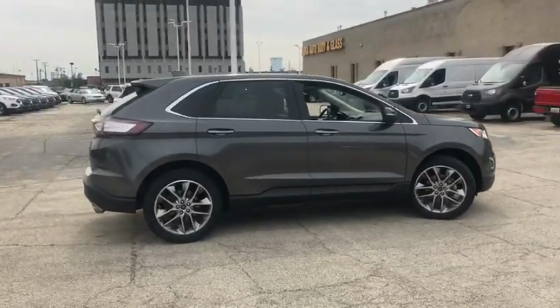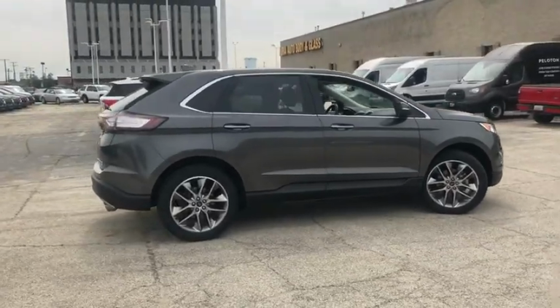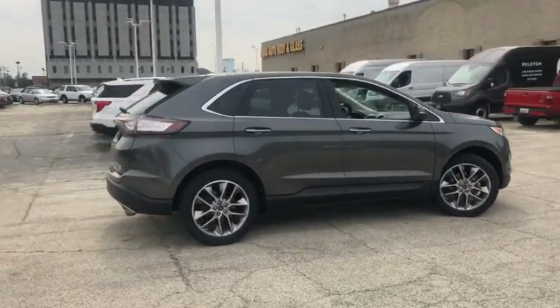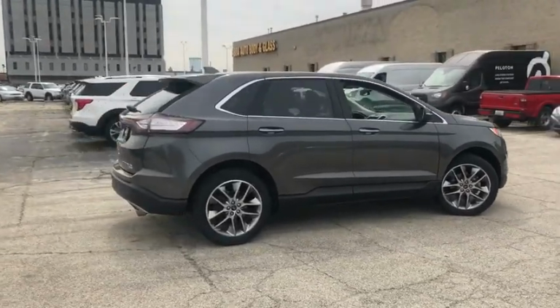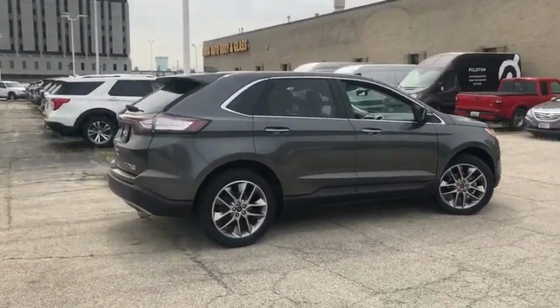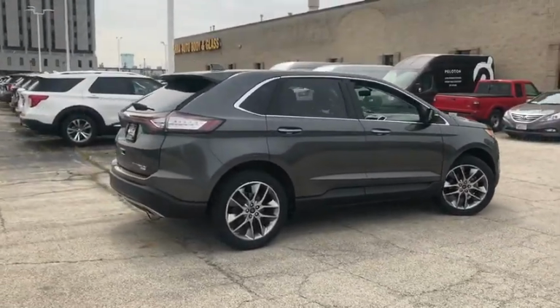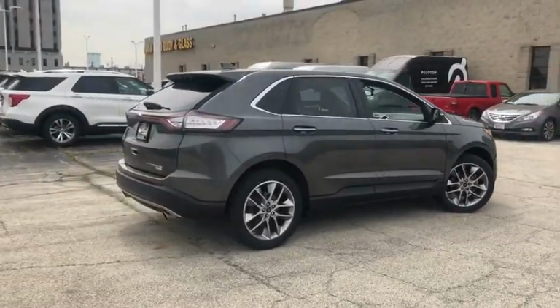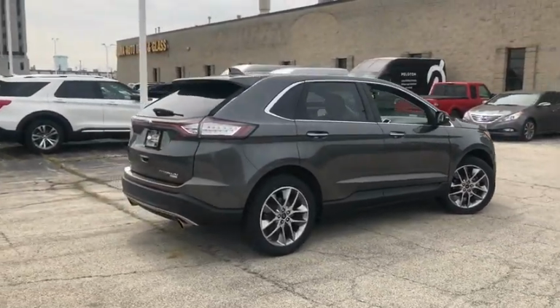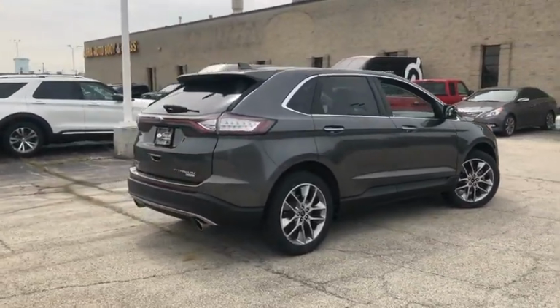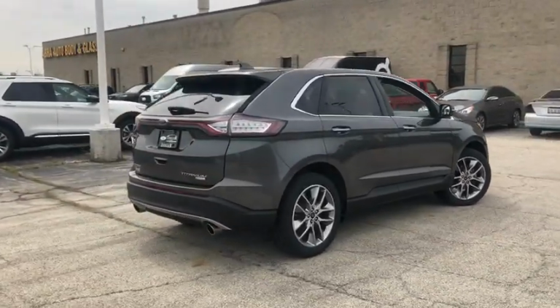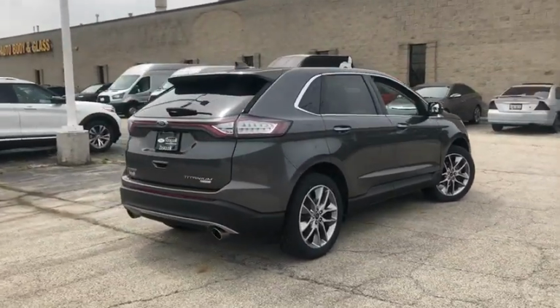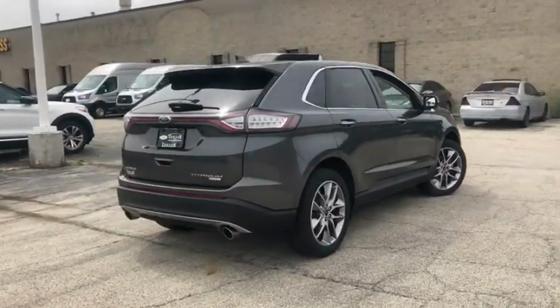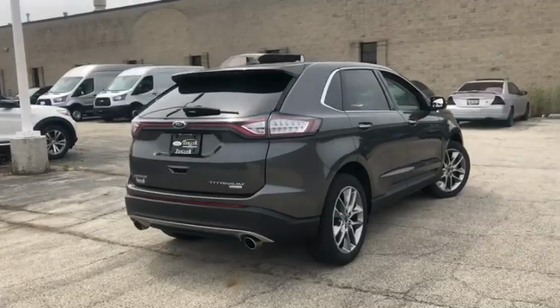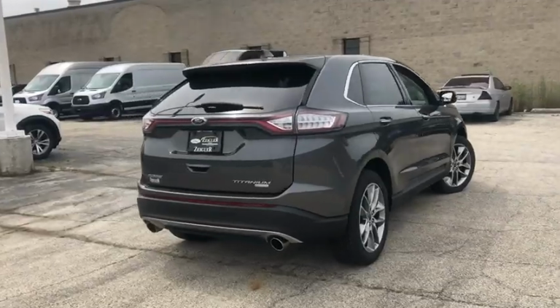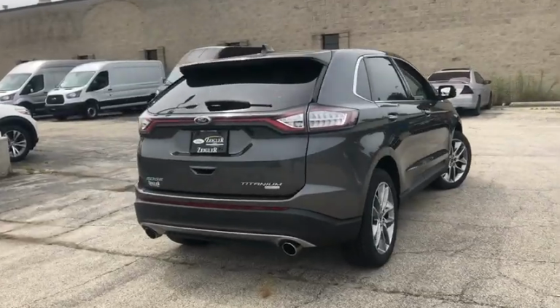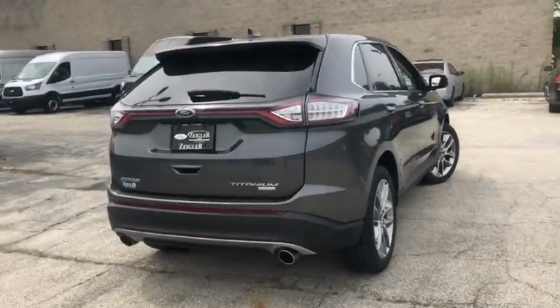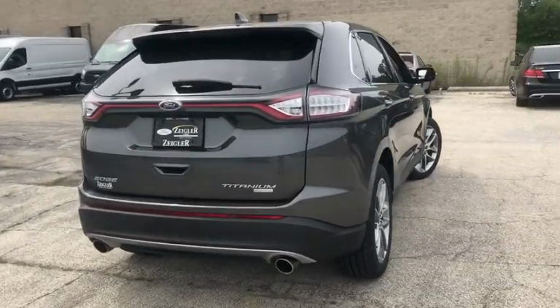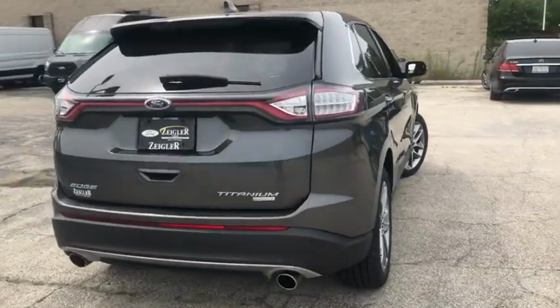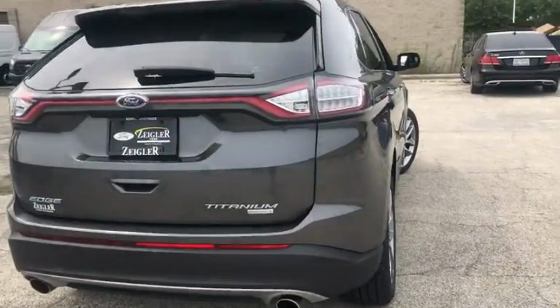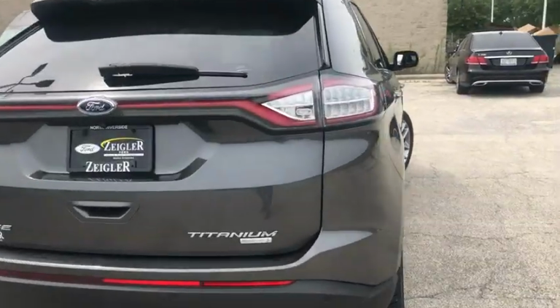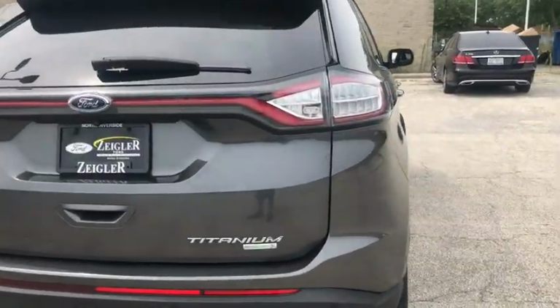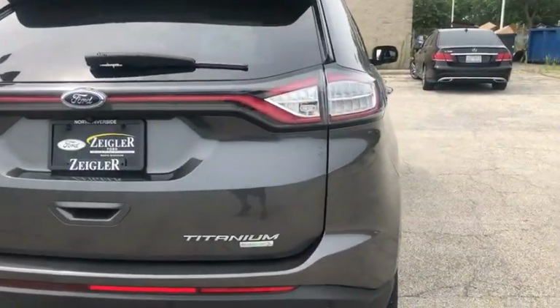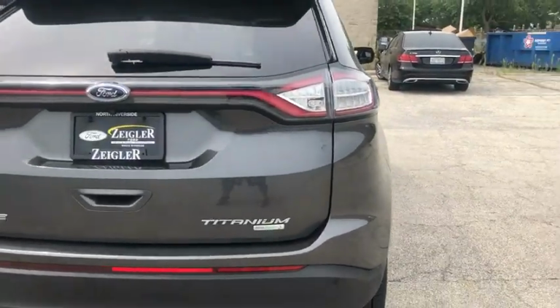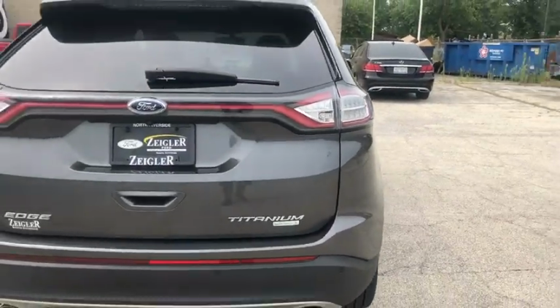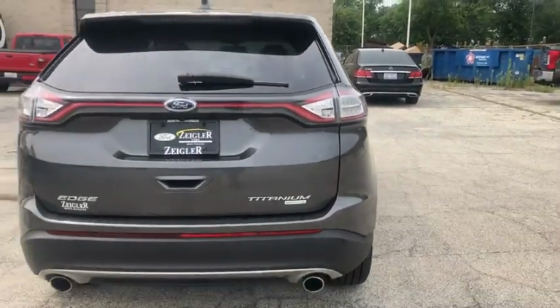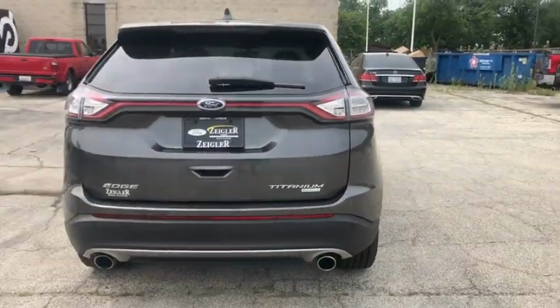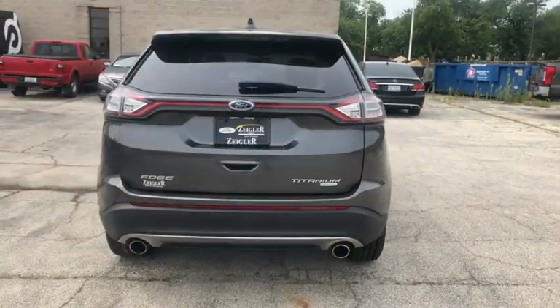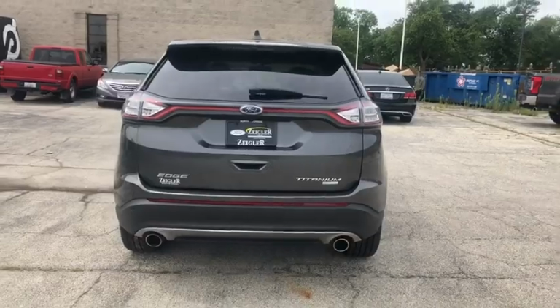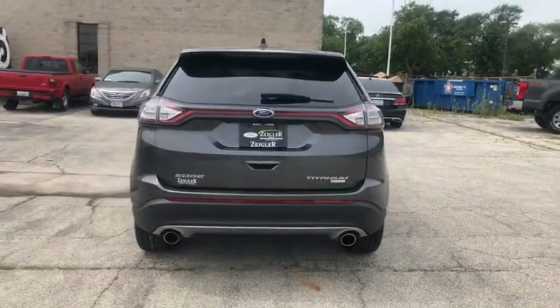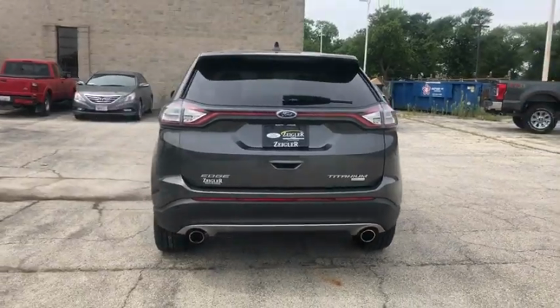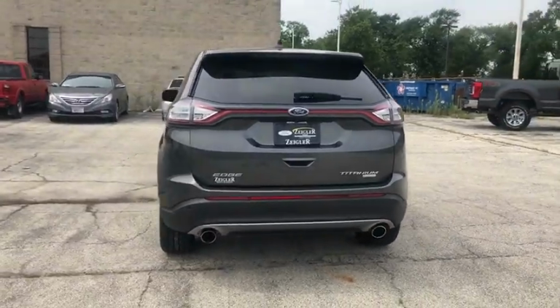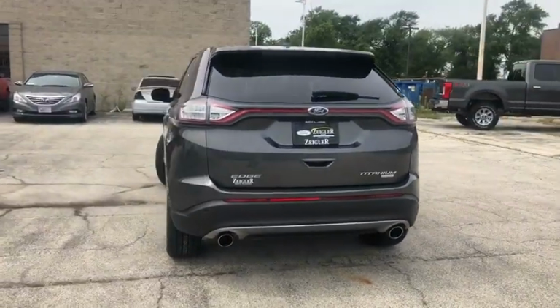Traction control, power passenger seat, power liftgate, dual airbags, power steering, AM FM stereo with CD player, four-wheel disc brakes.